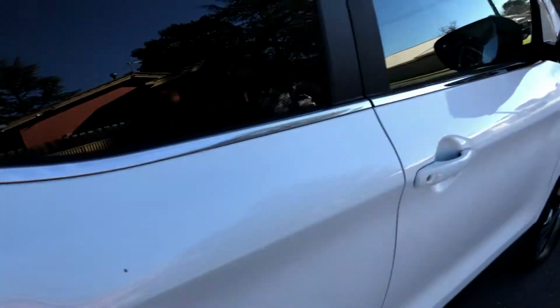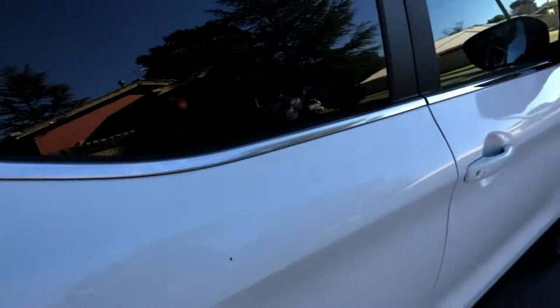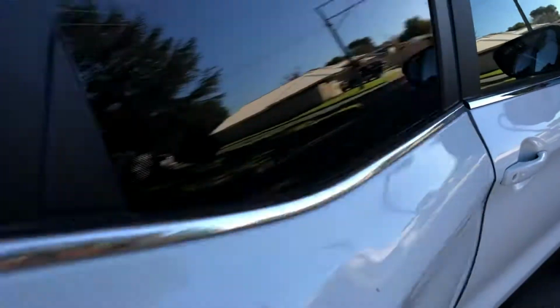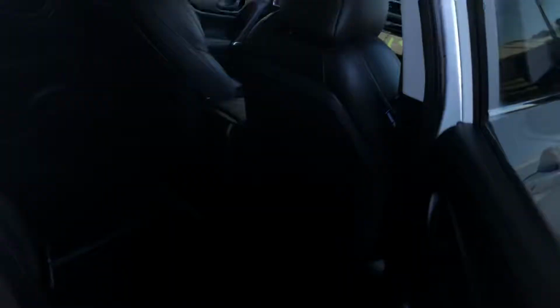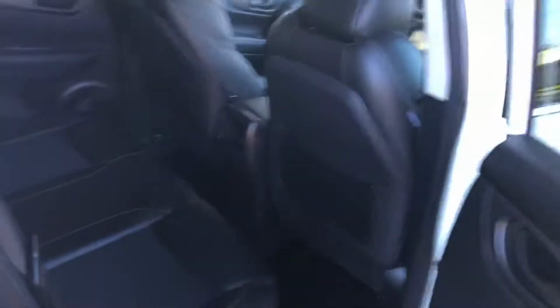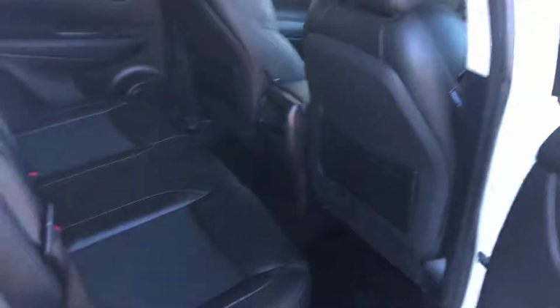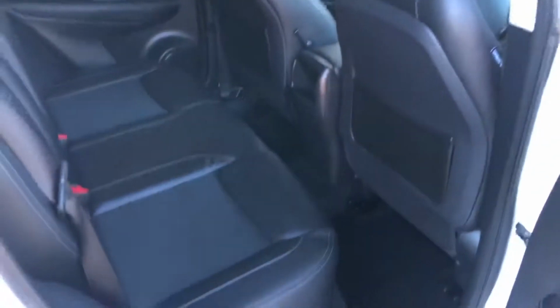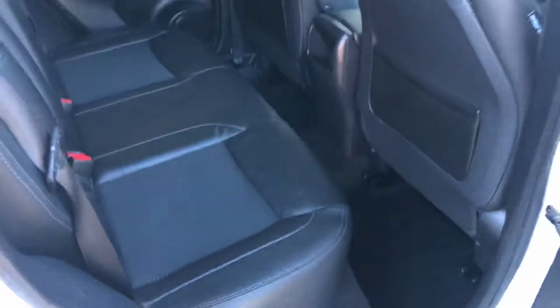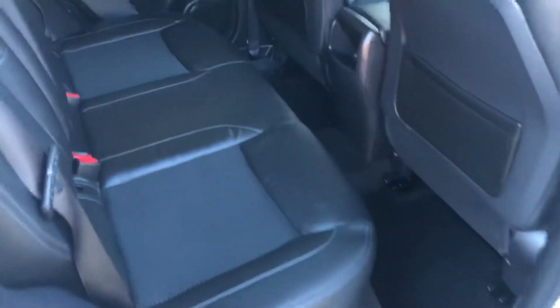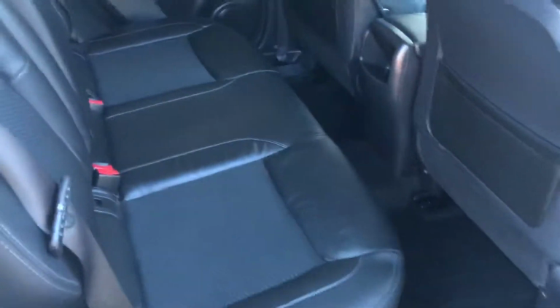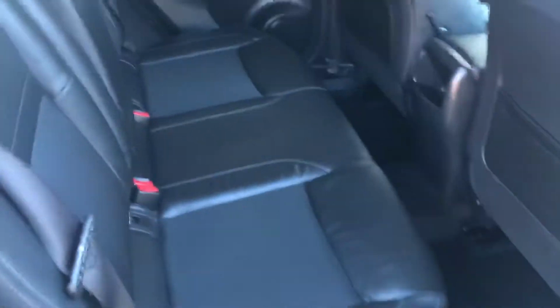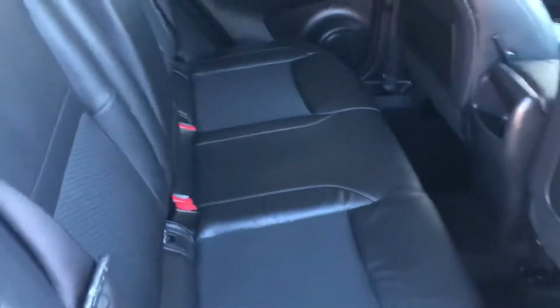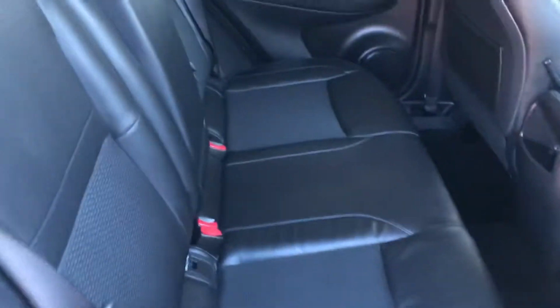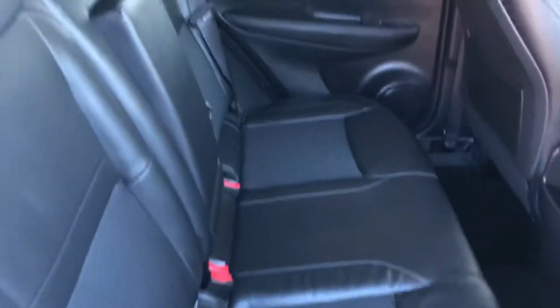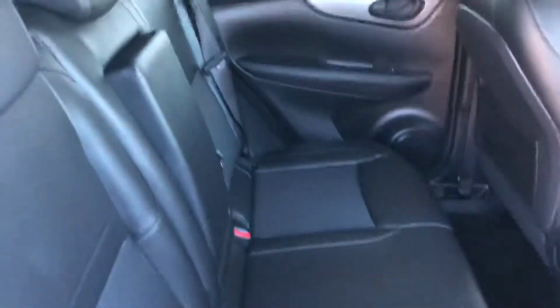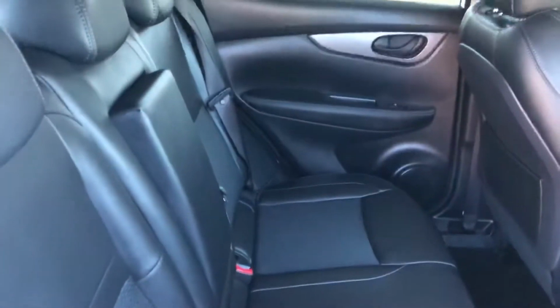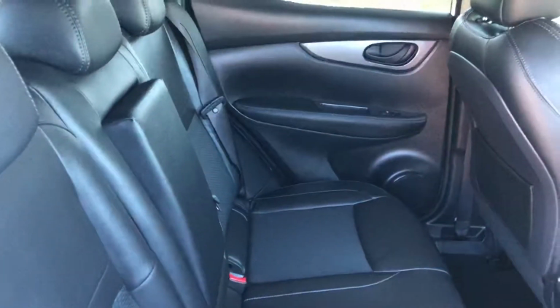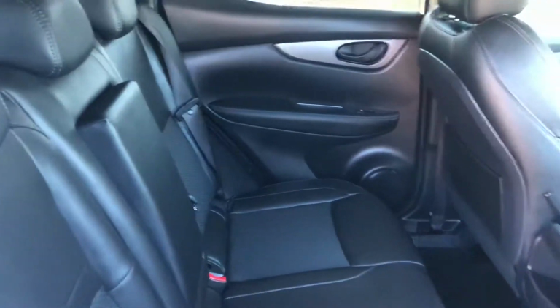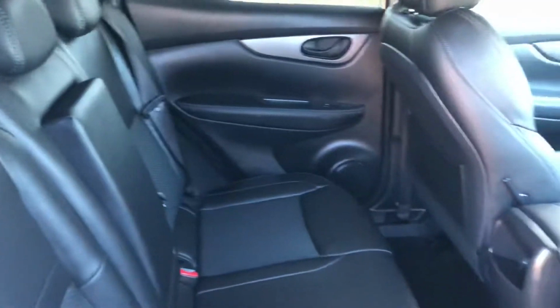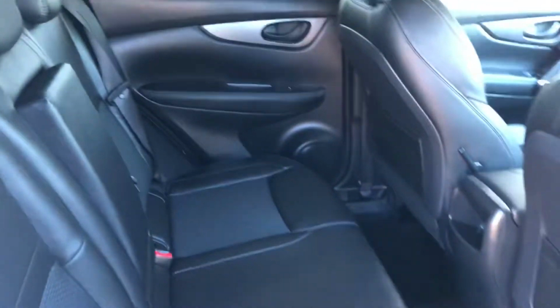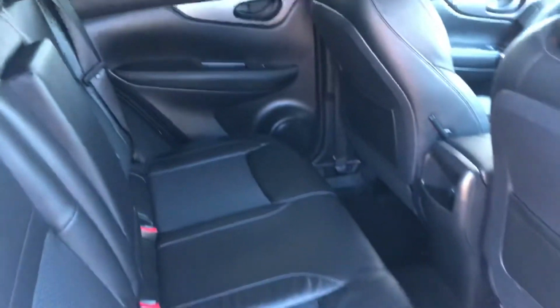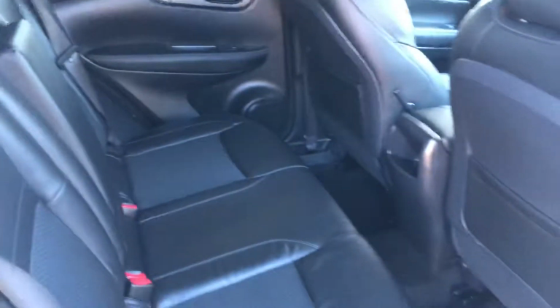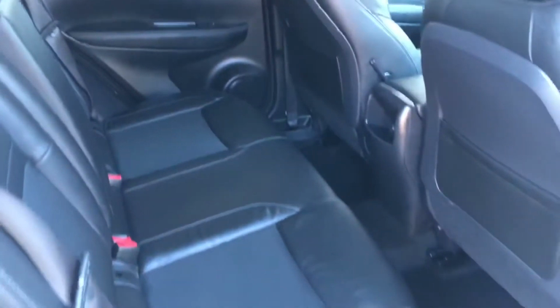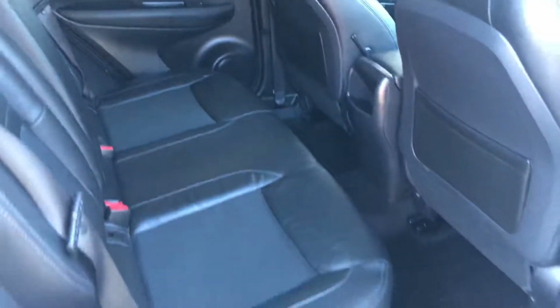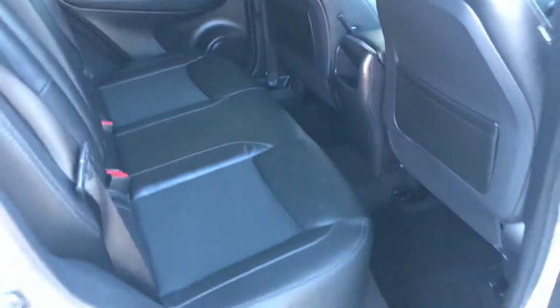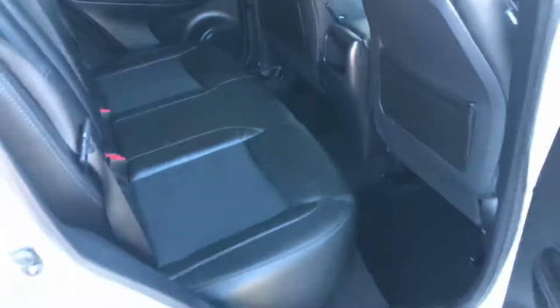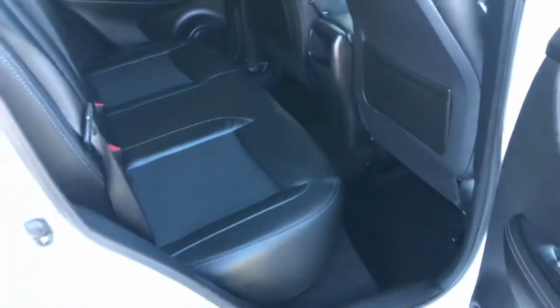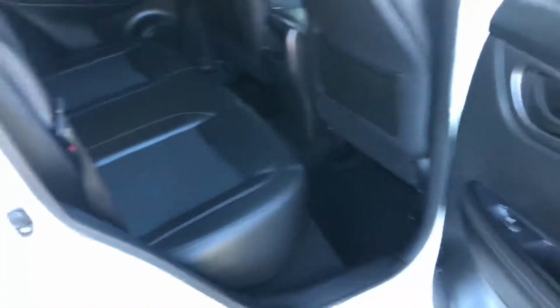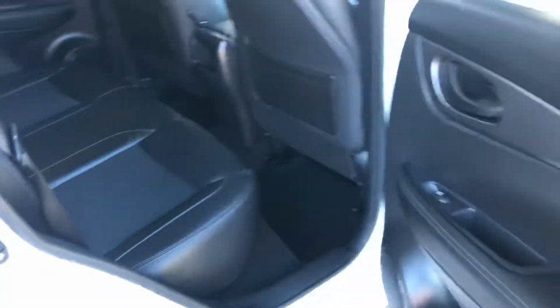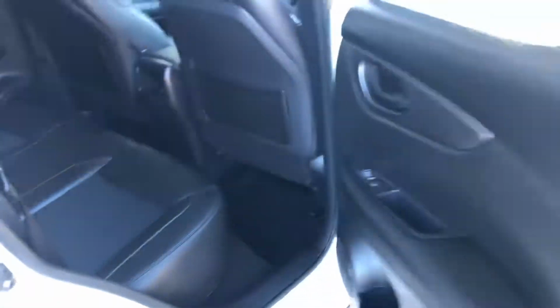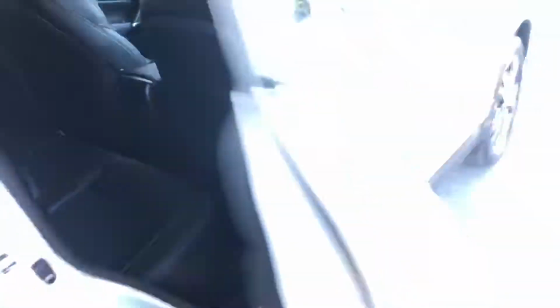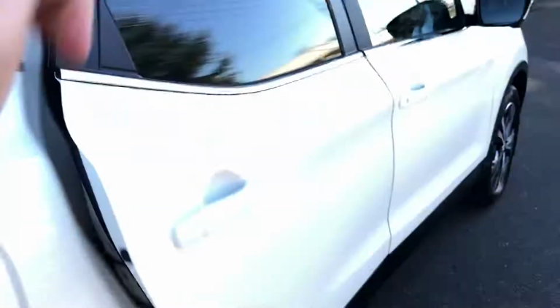Same in the back — partial leather seats, lots of room, amazing condition.